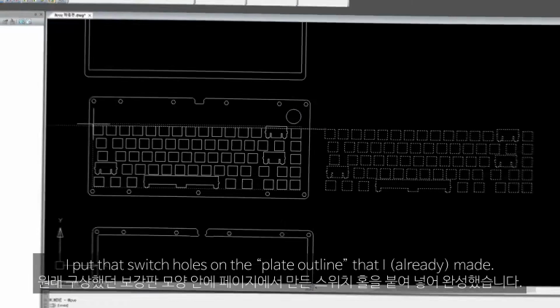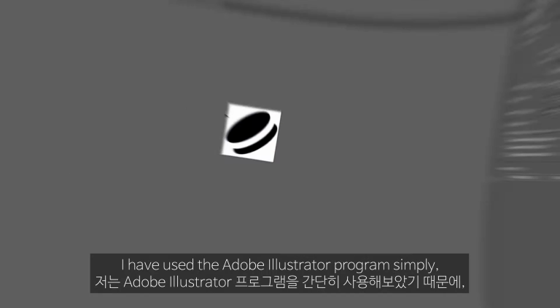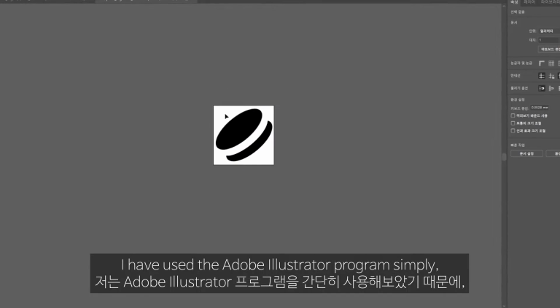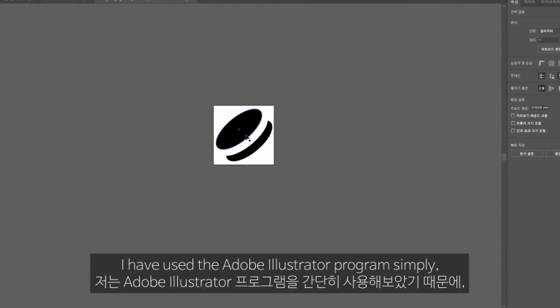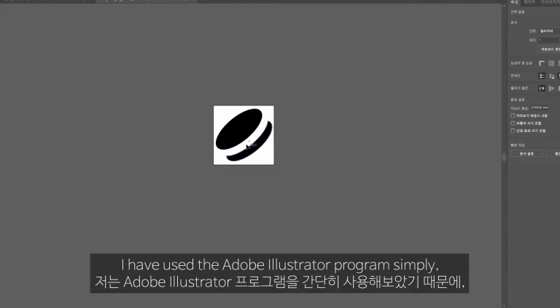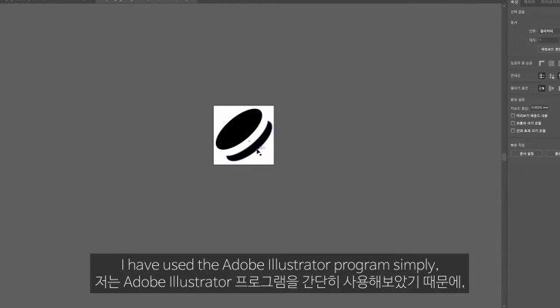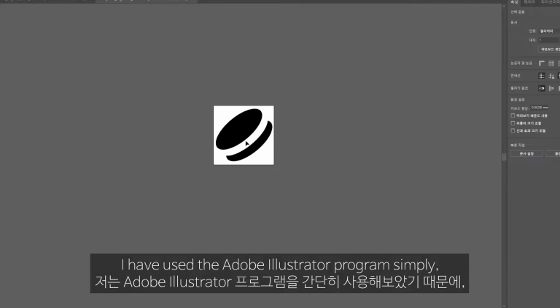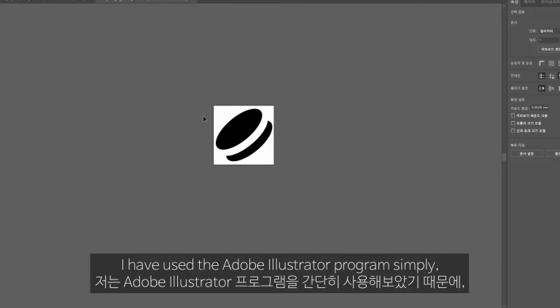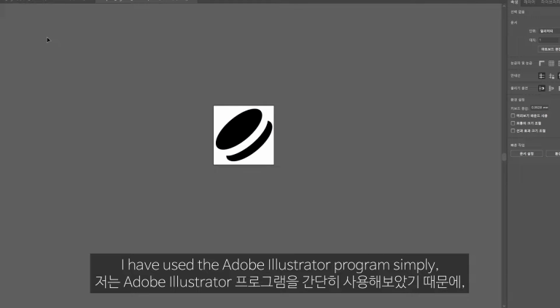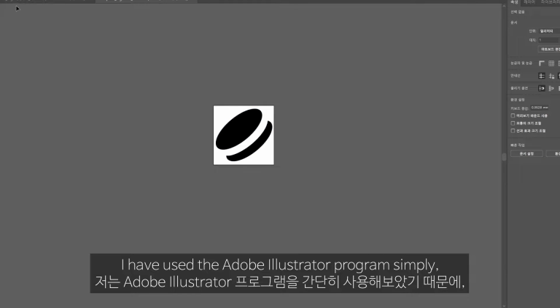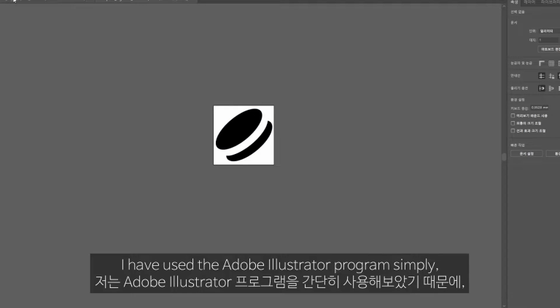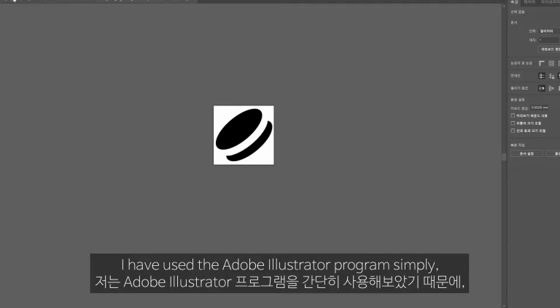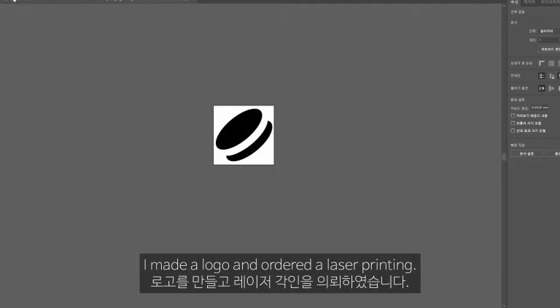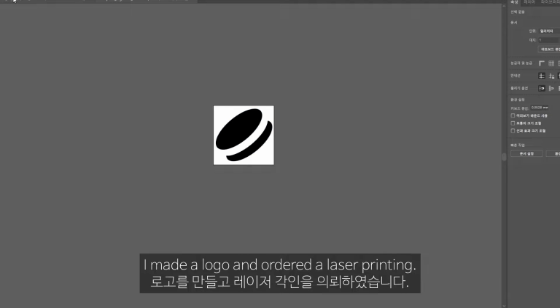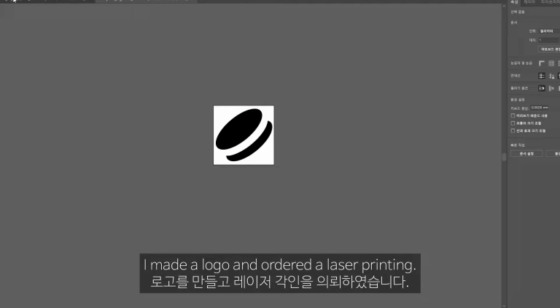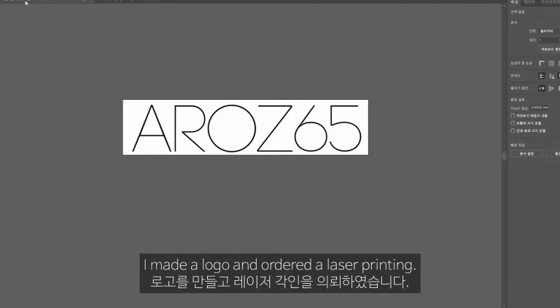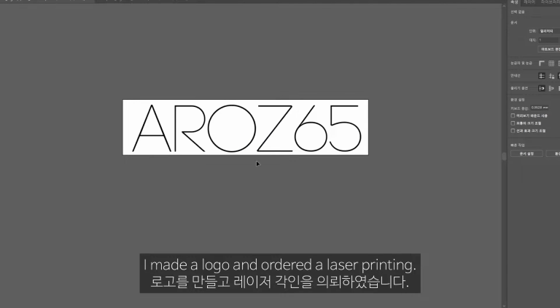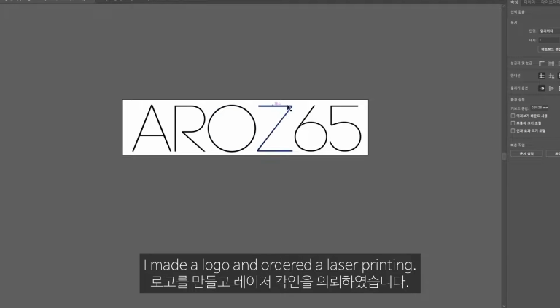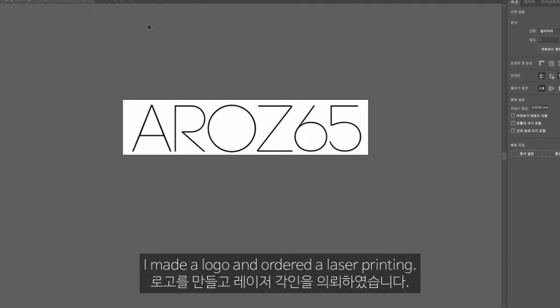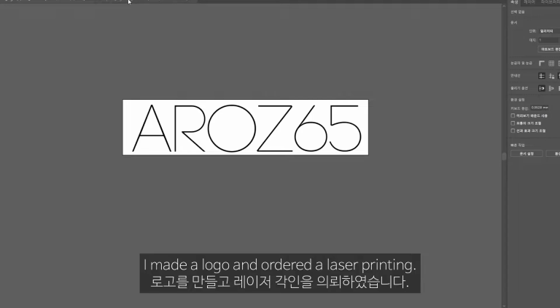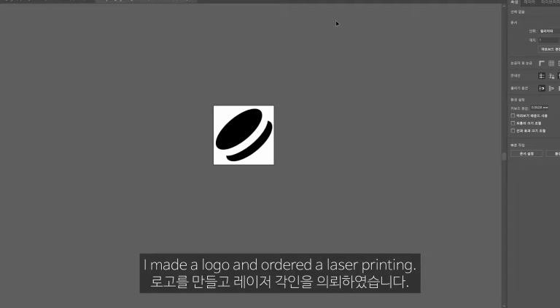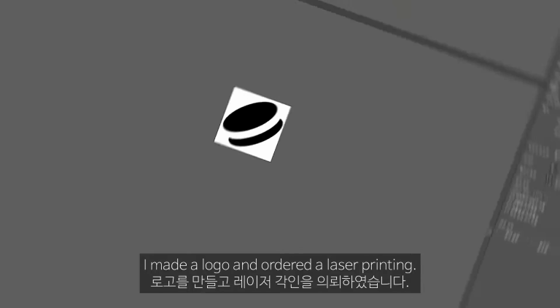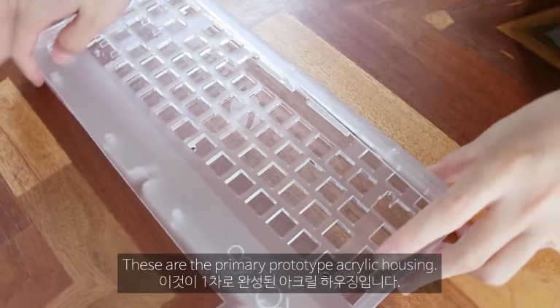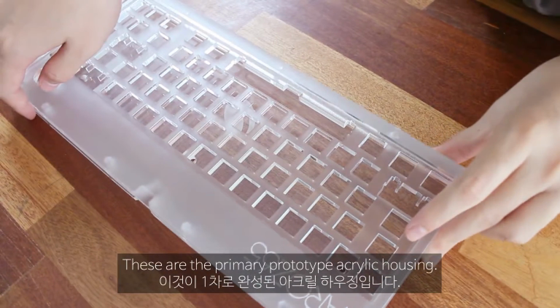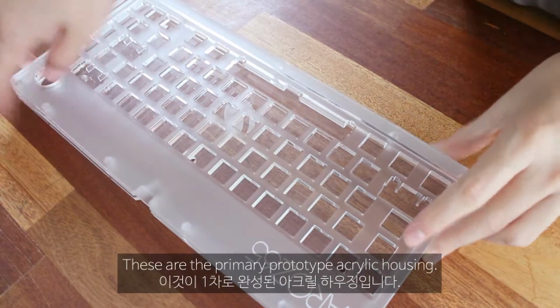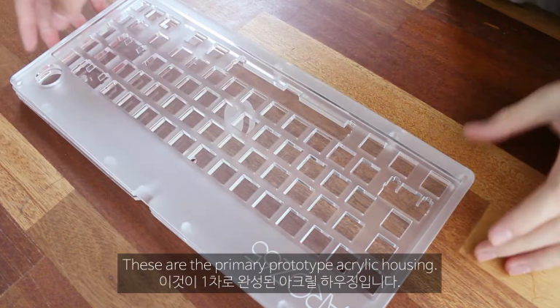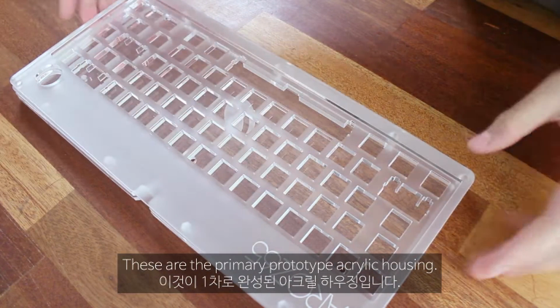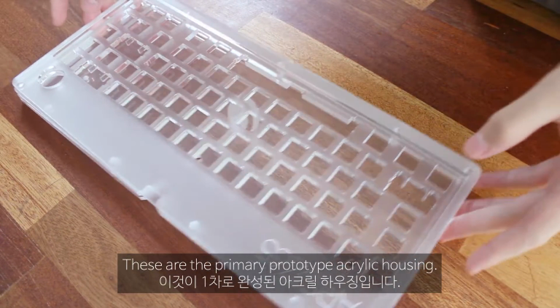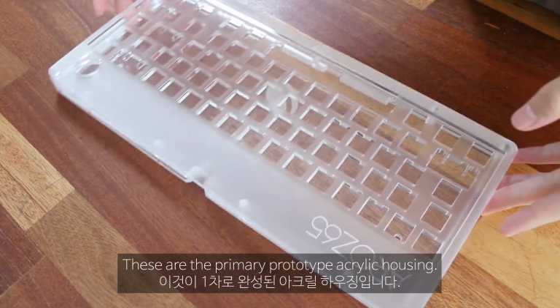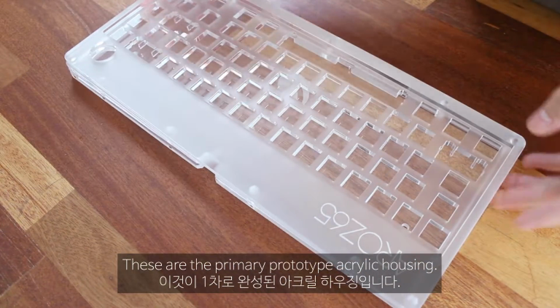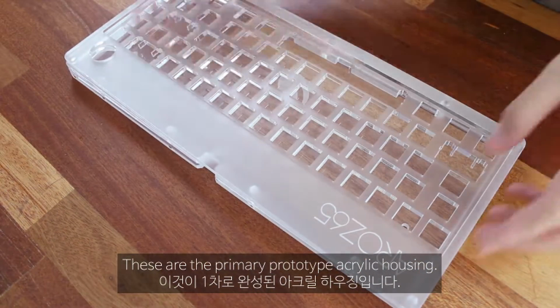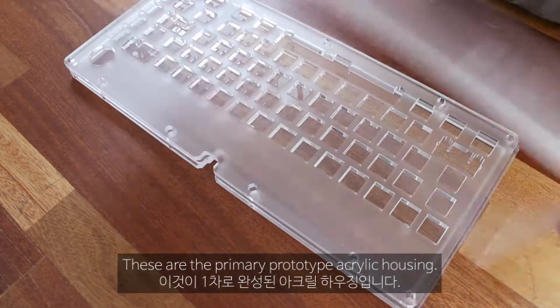I used the Adobe Illustrator program simply. I made the logo and ordered the laser printing. These are the primary prototype acrylic housing.